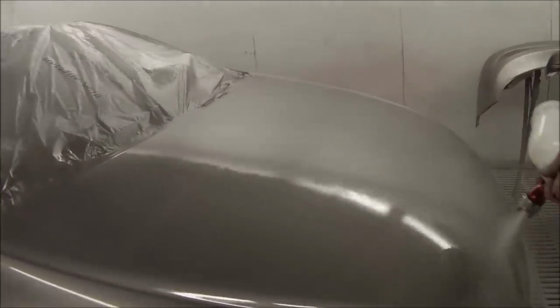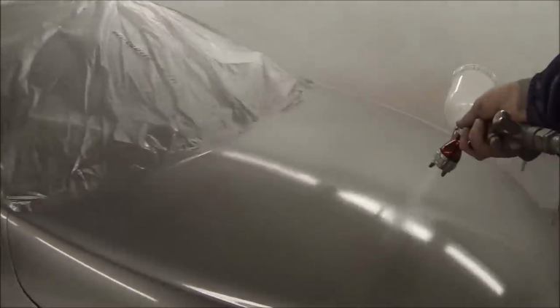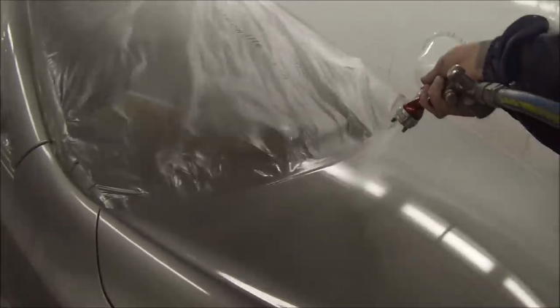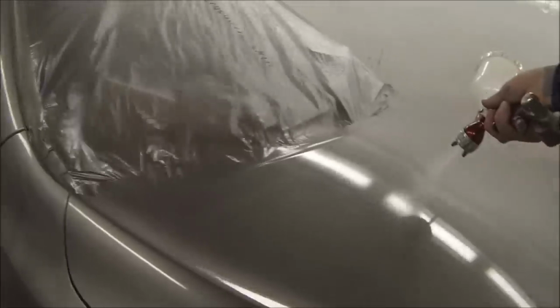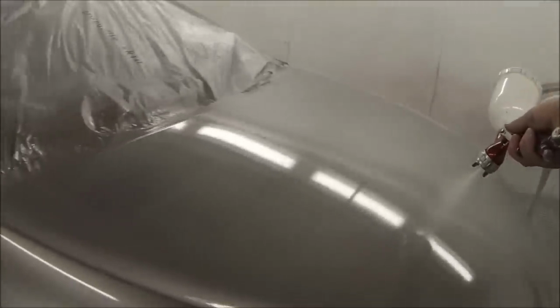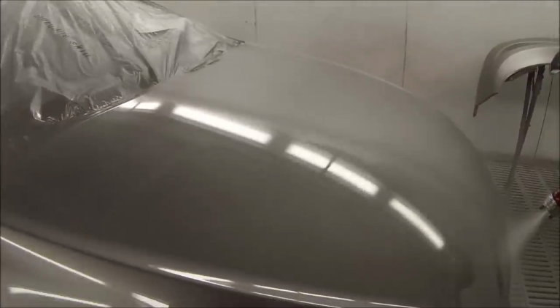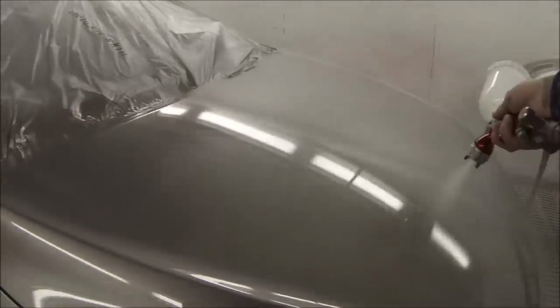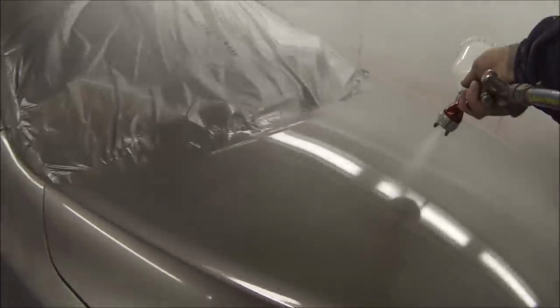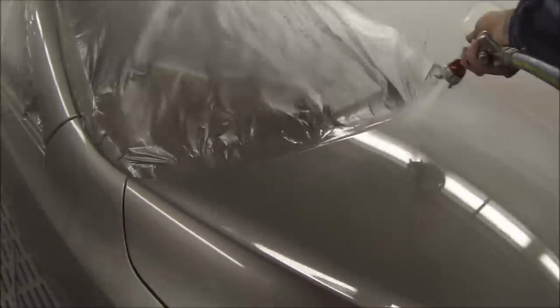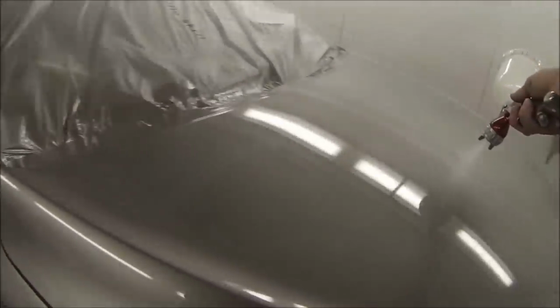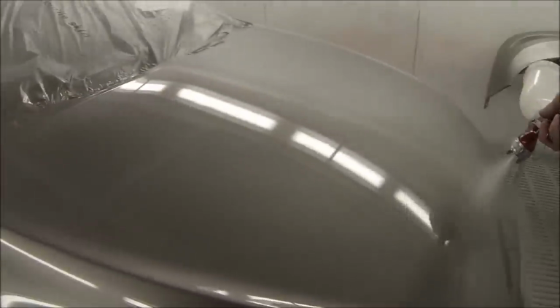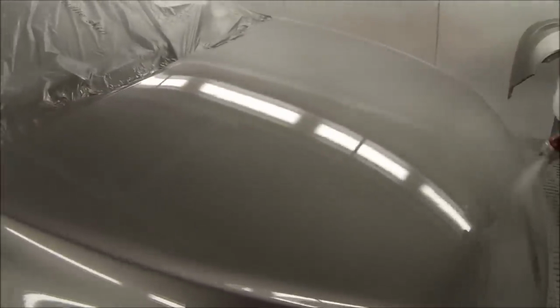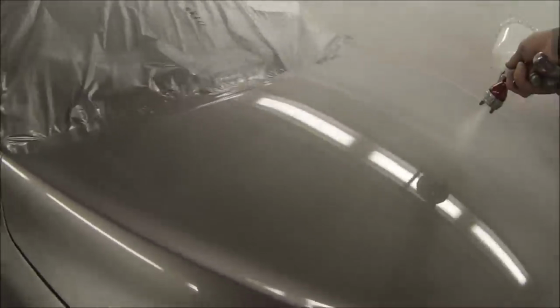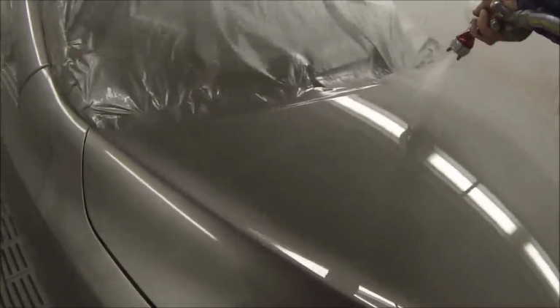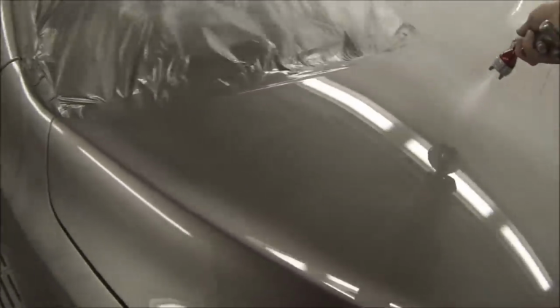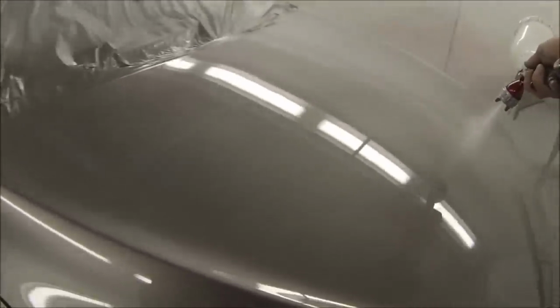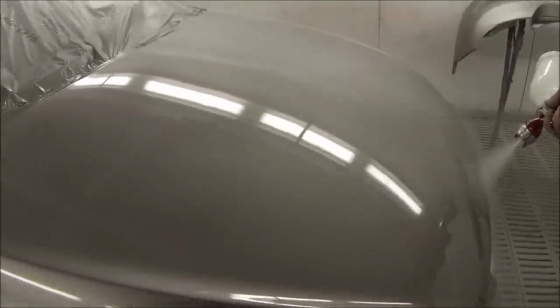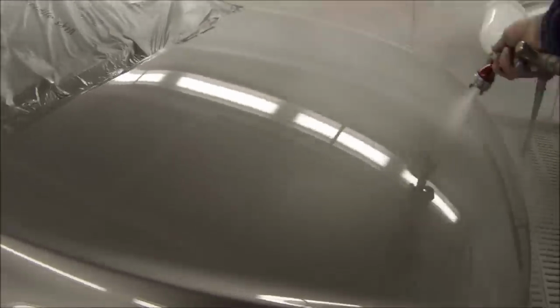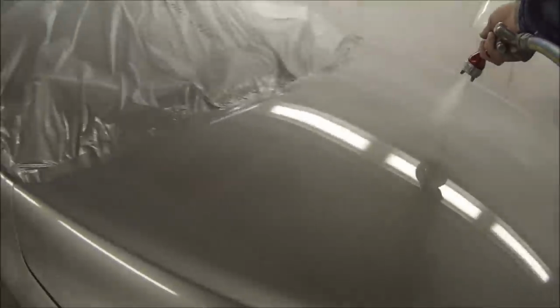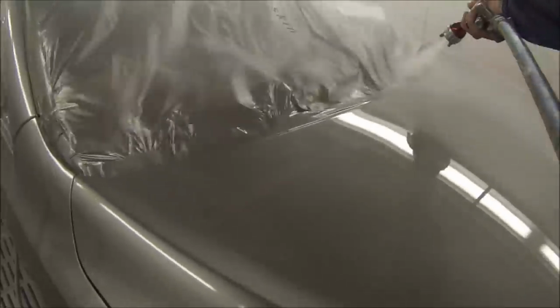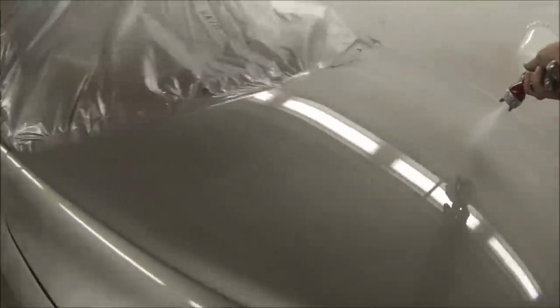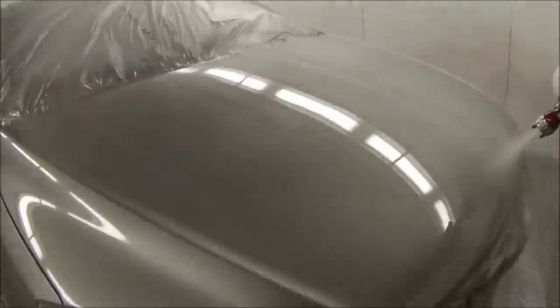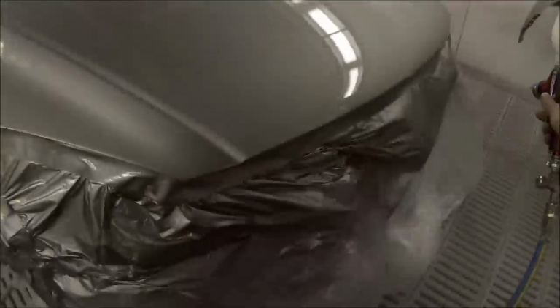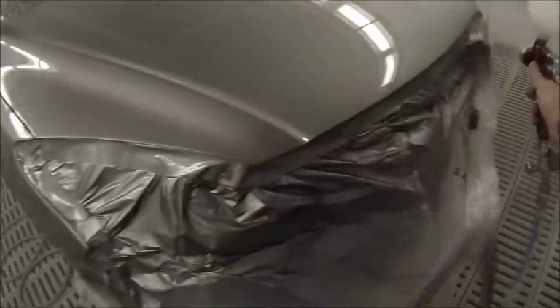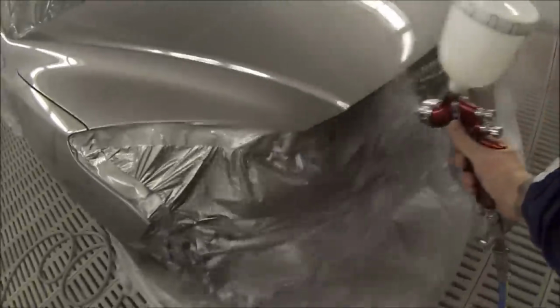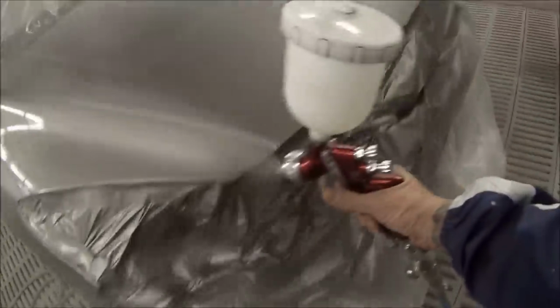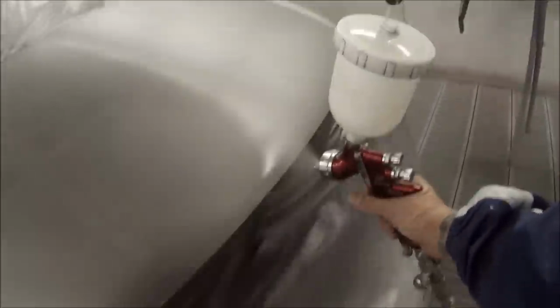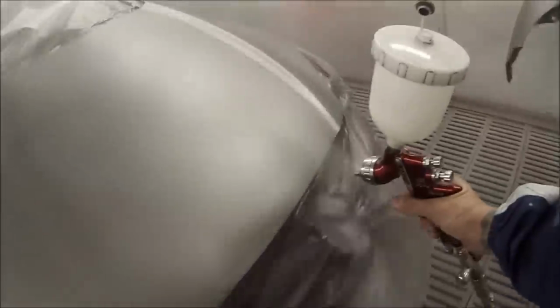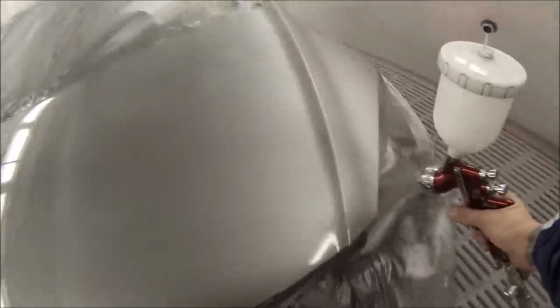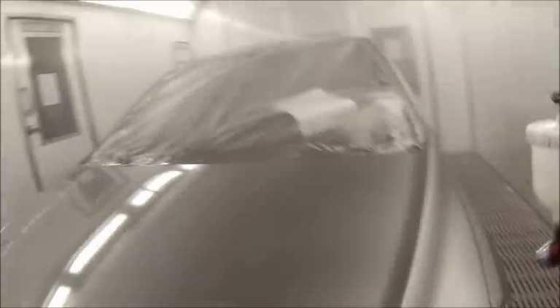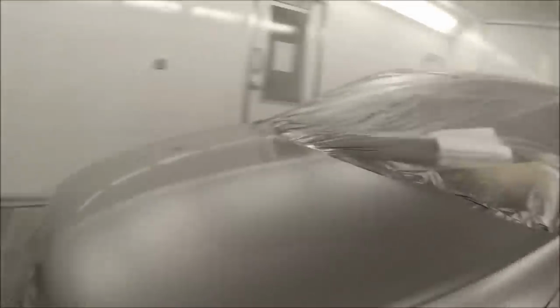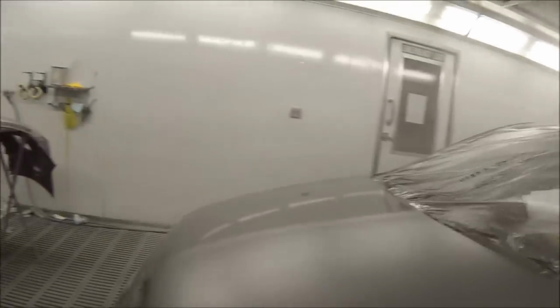On the first coat of clear, you really don't need it on too wet — you're not going for your ultra finish on the first coat. Just enough so that you've closed it up over the base coat and you can't see through to any of the base coat.